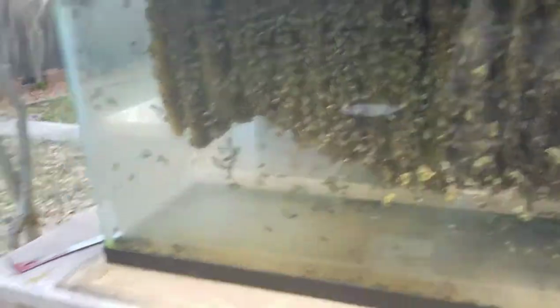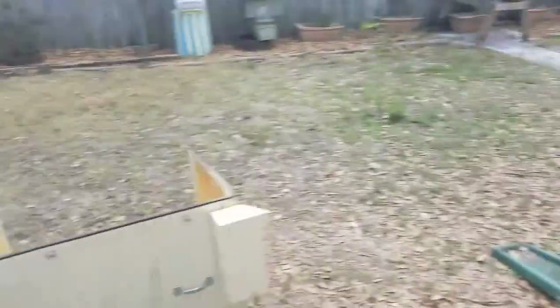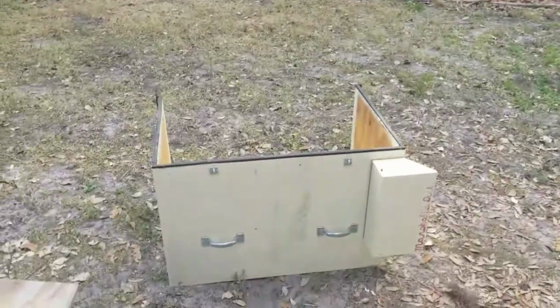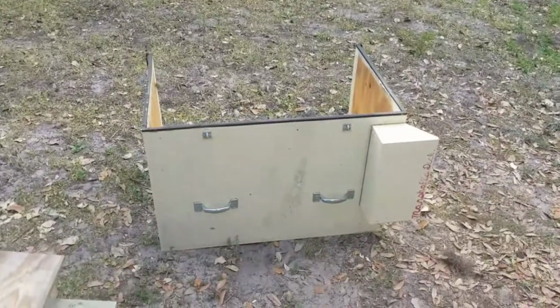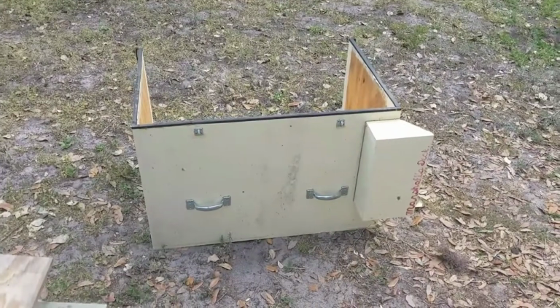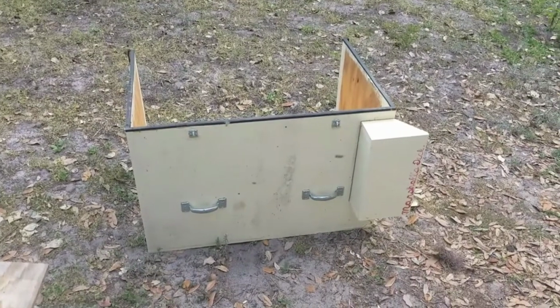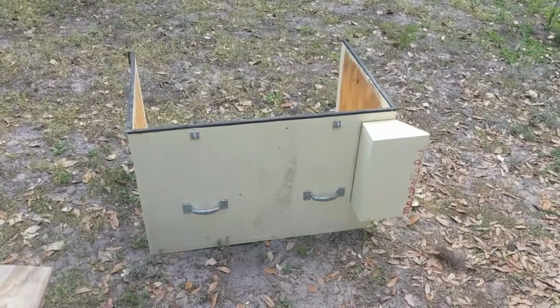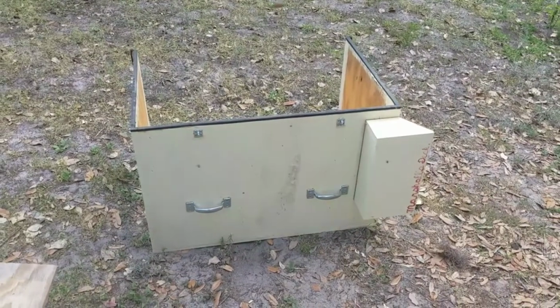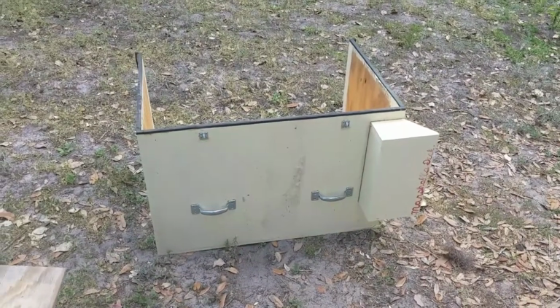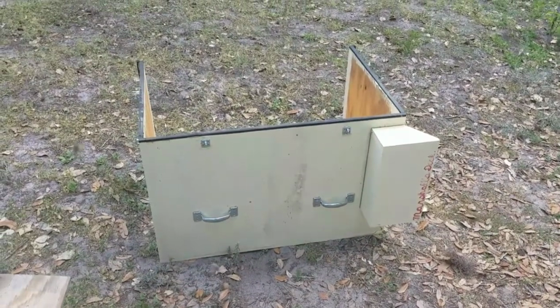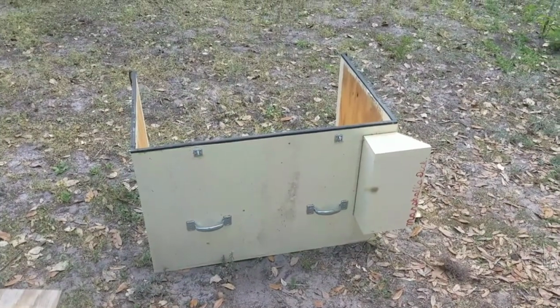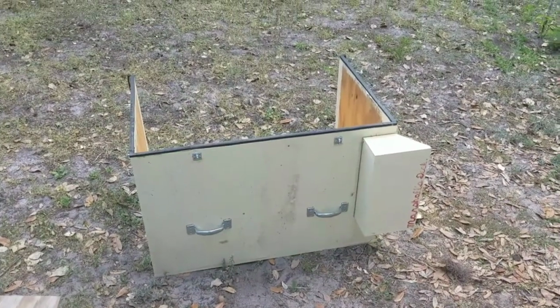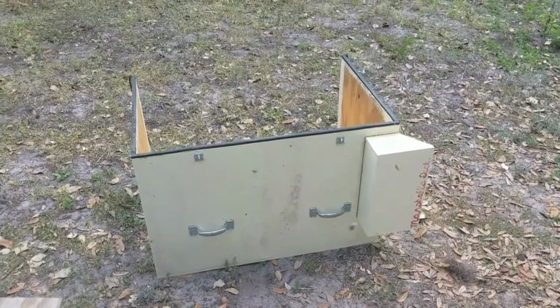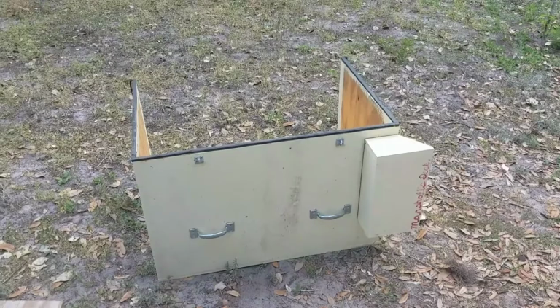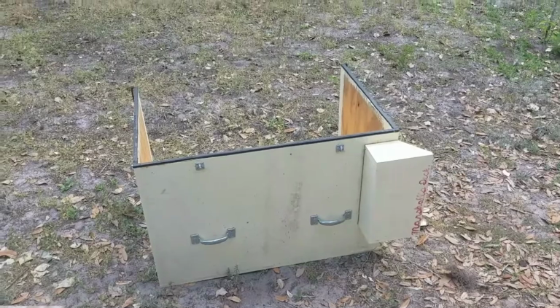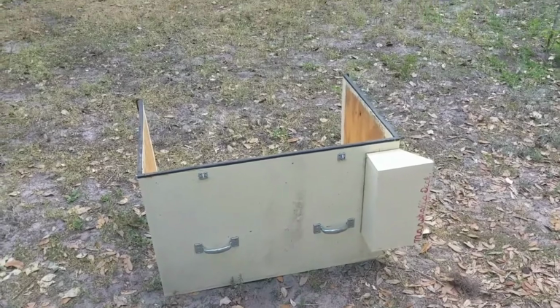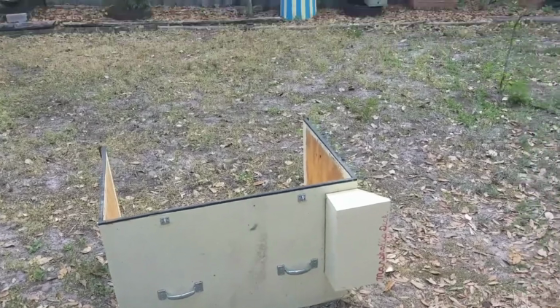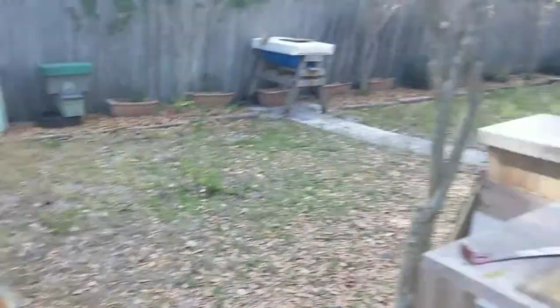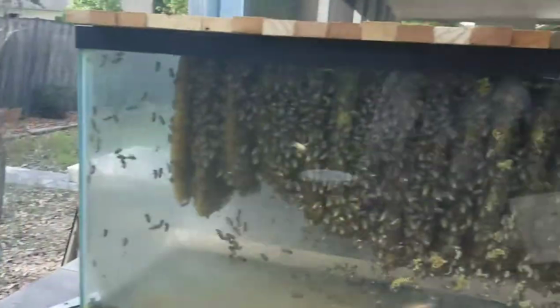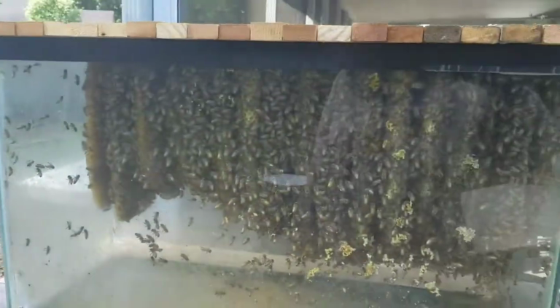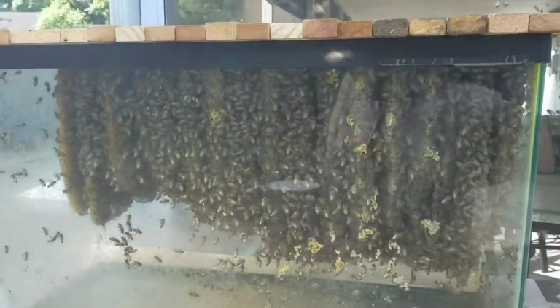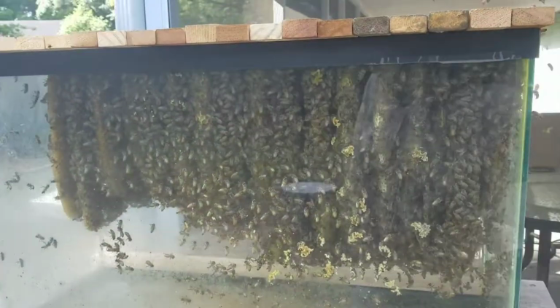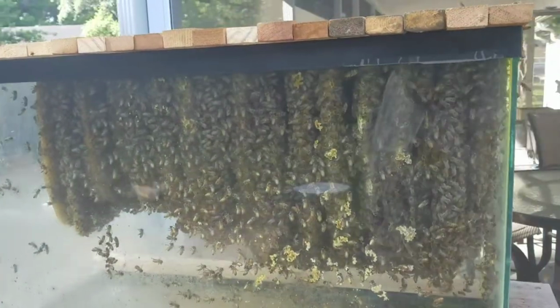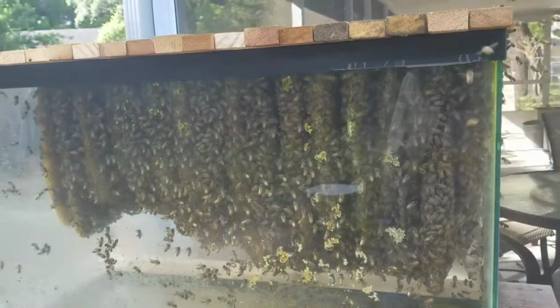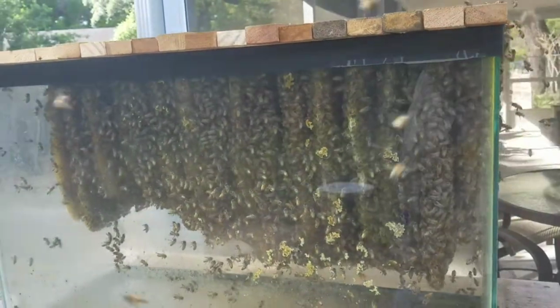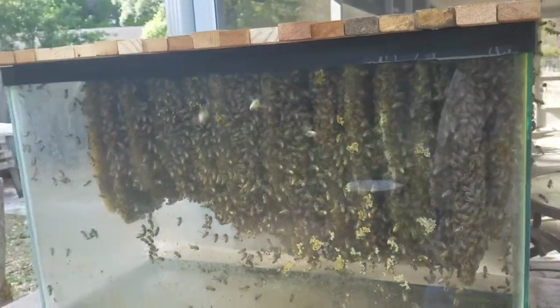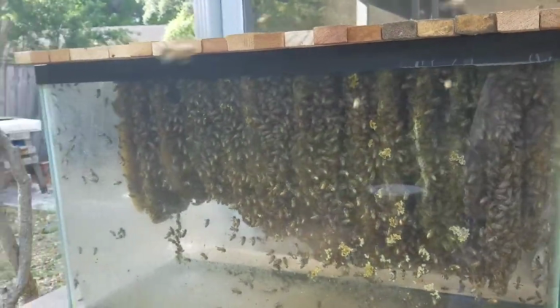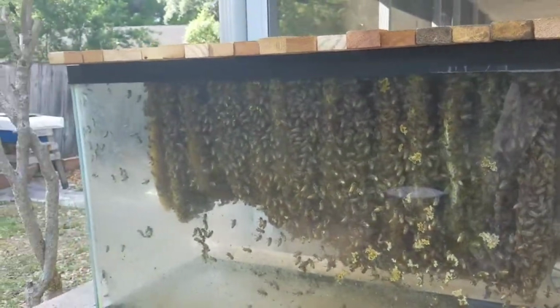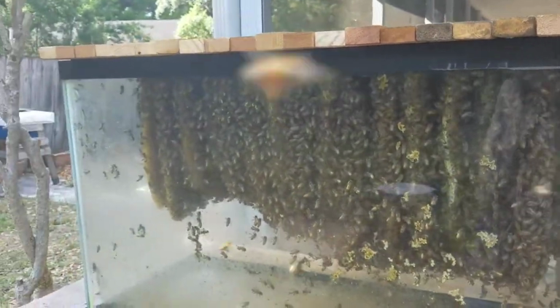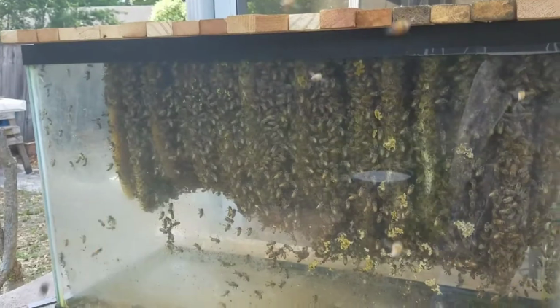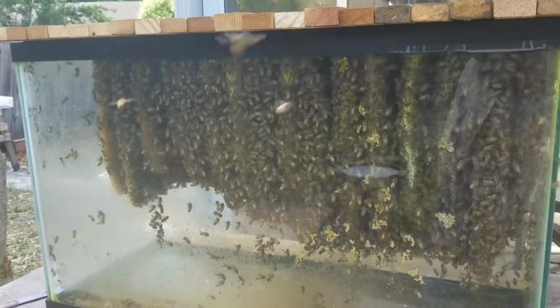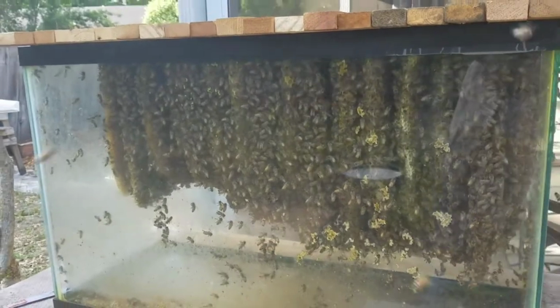I just took the cover off this aquarium observation hive and they are booming. I need to add some more empty bars in the middle.